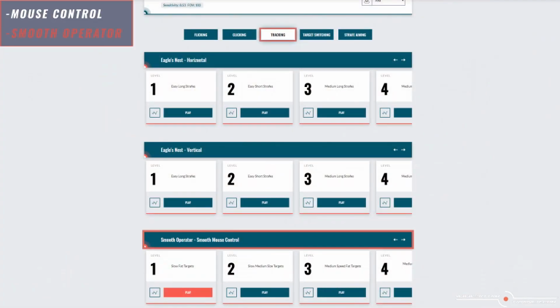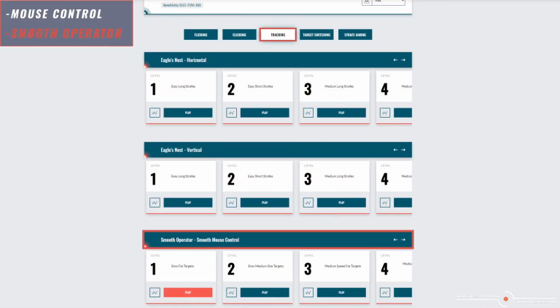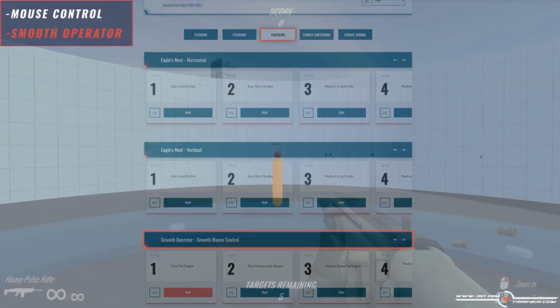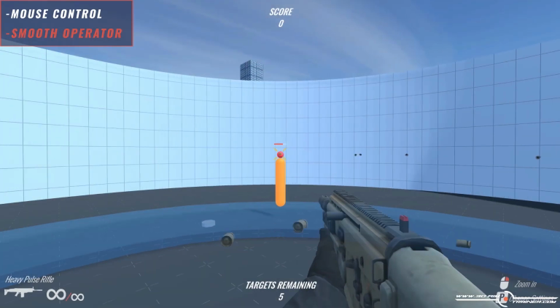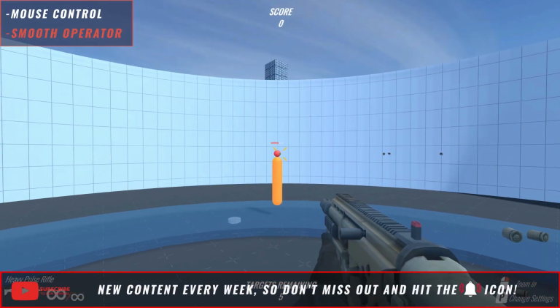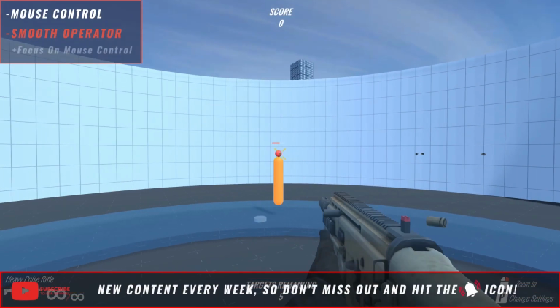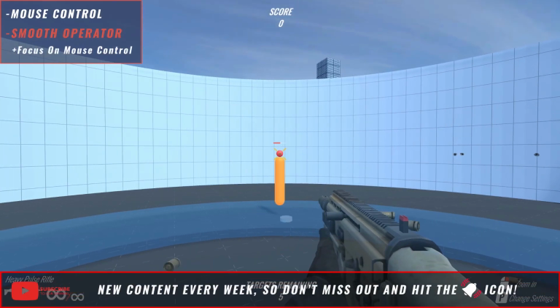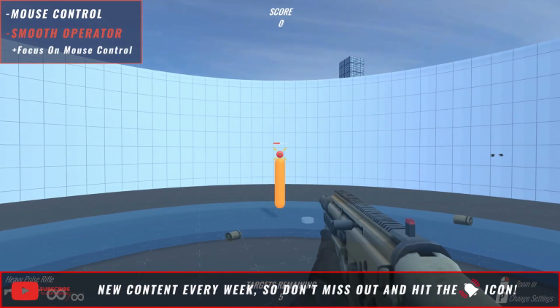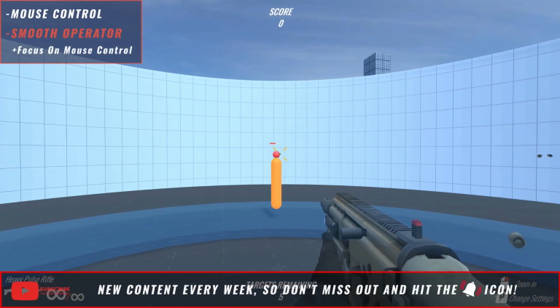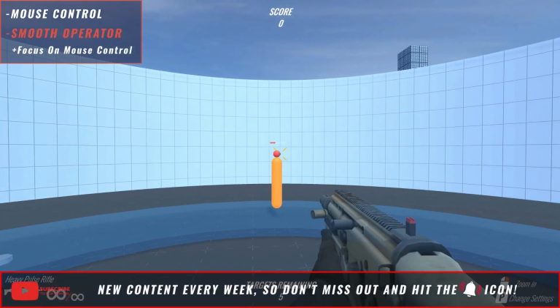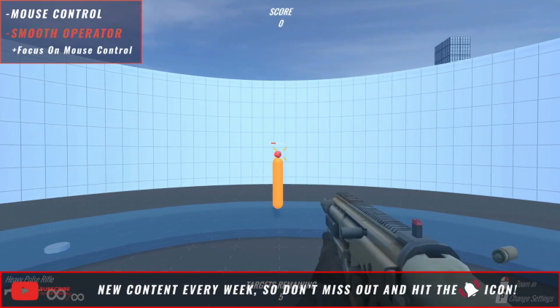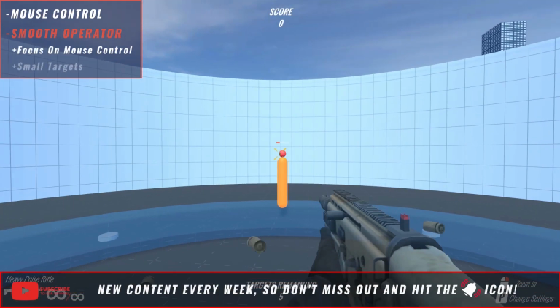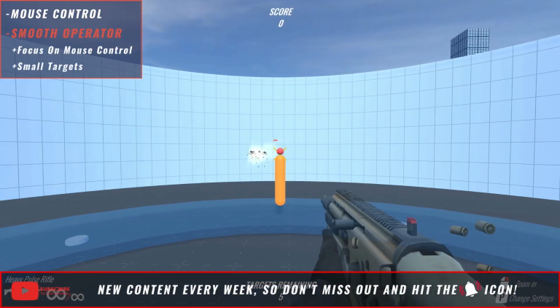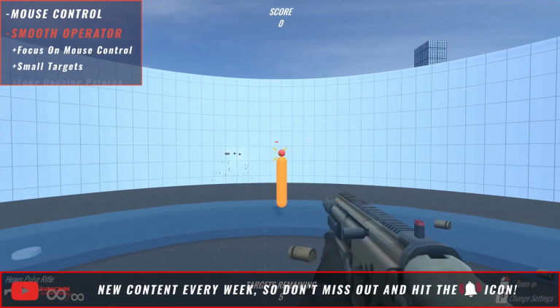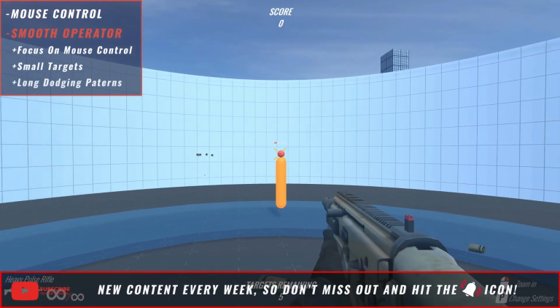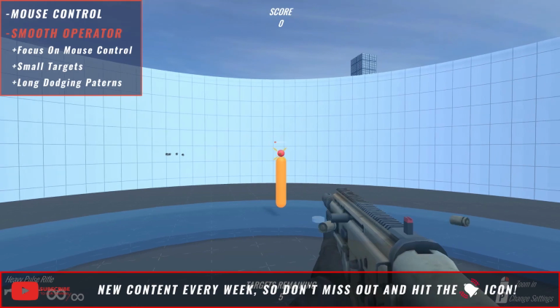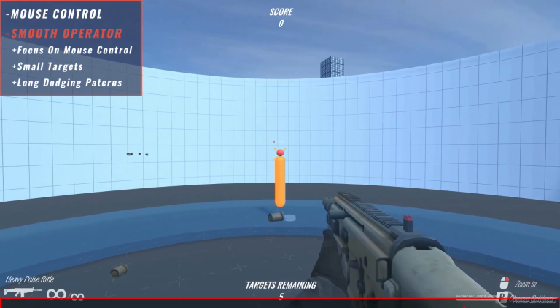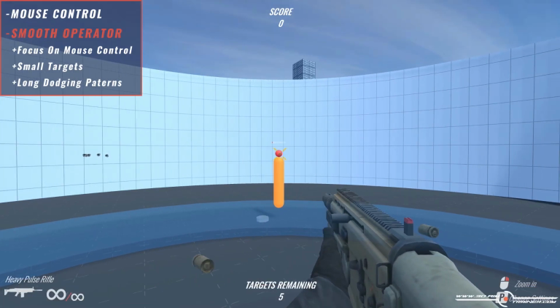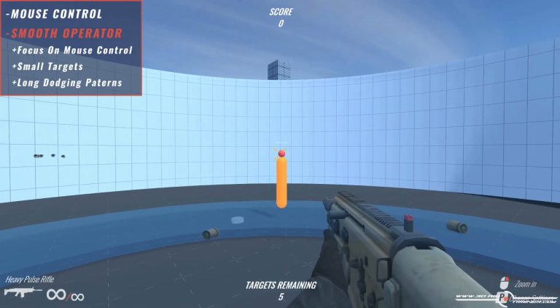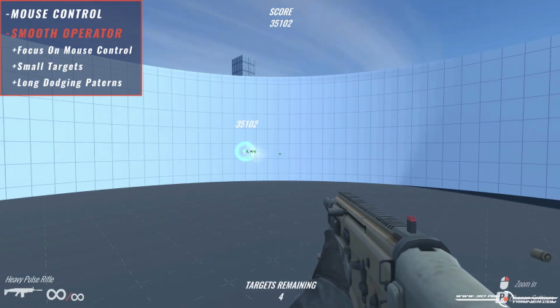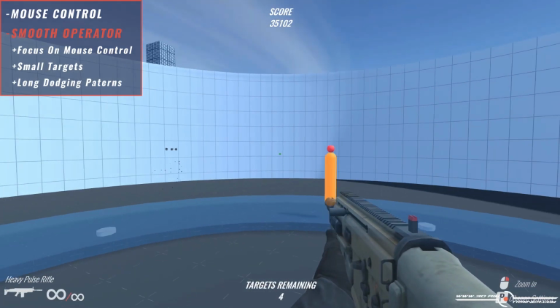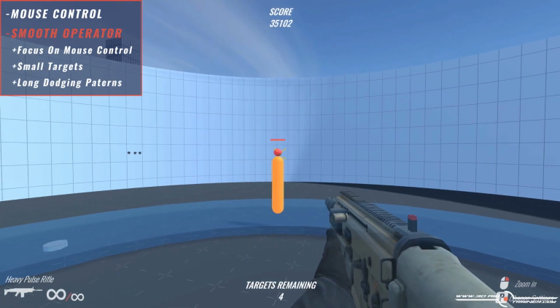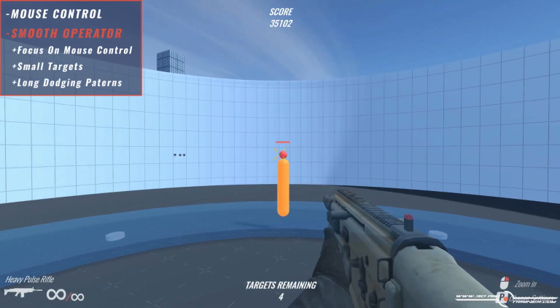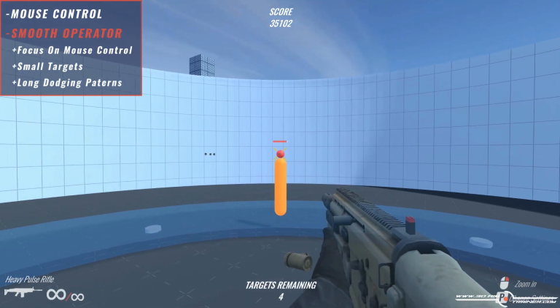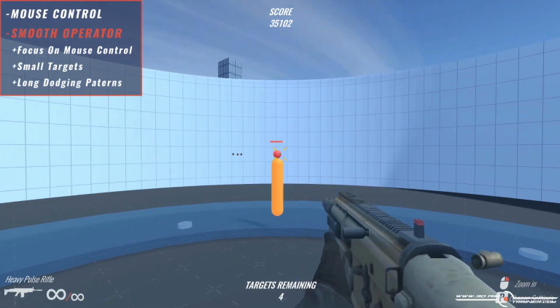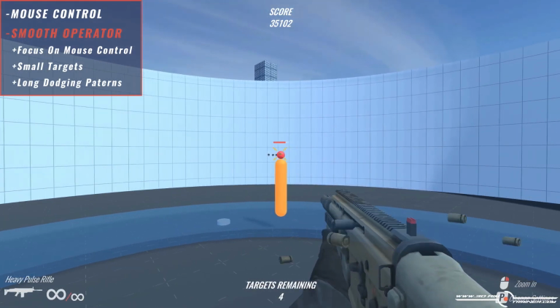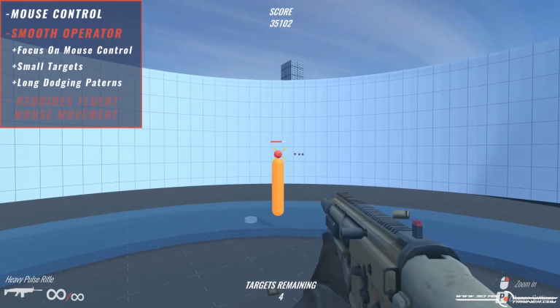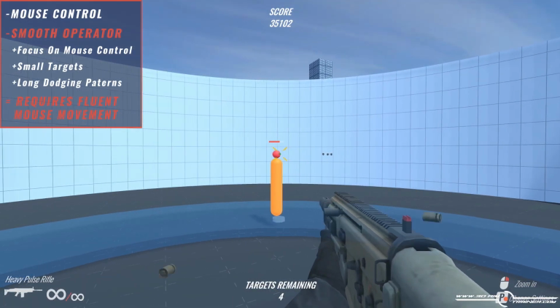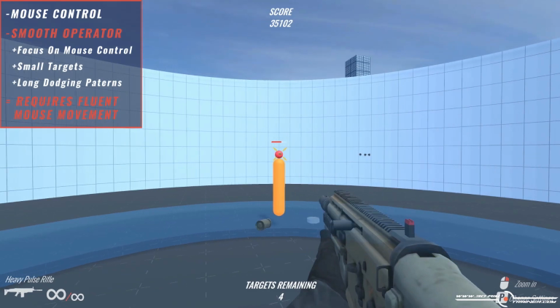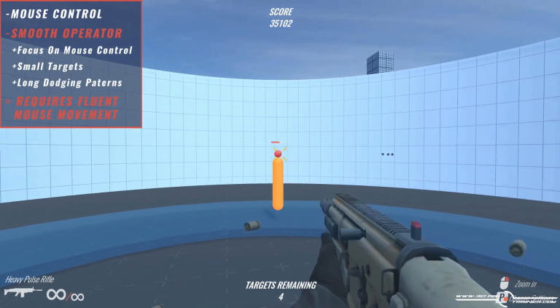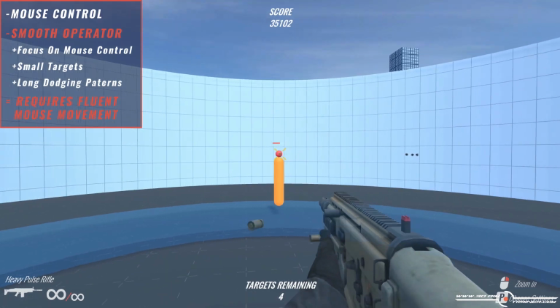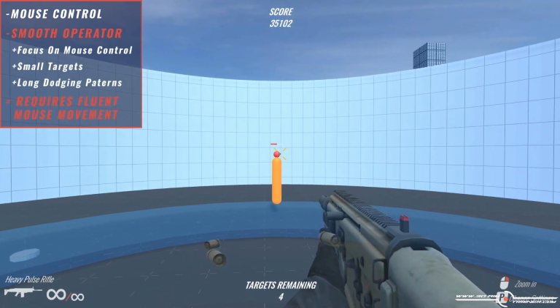That's why we have created an isolated training mode called Smooth Operator that focuses just on training your mouse control. As the targets are small and have long dodging patterns, this training mode challenges you to move your crosshair as straight and fluent as possible to reach a high score.